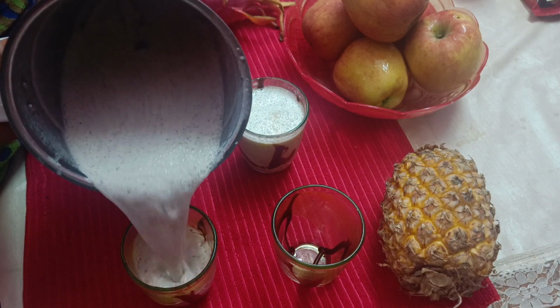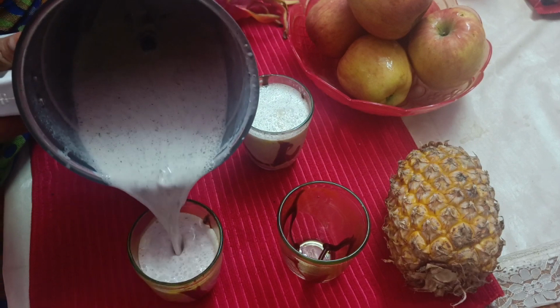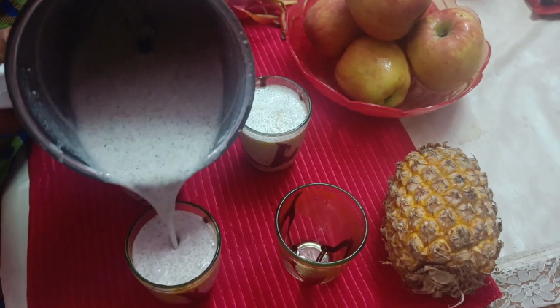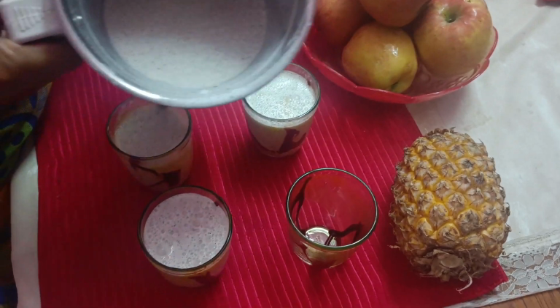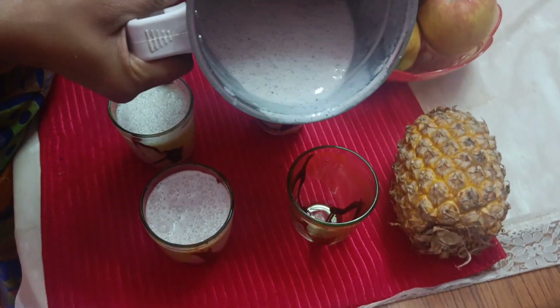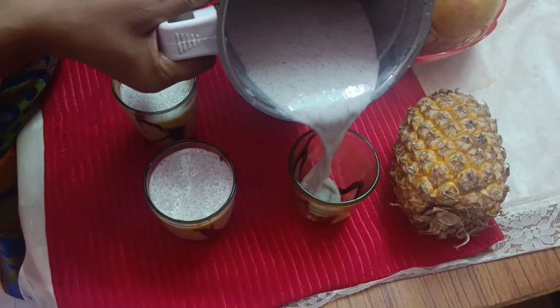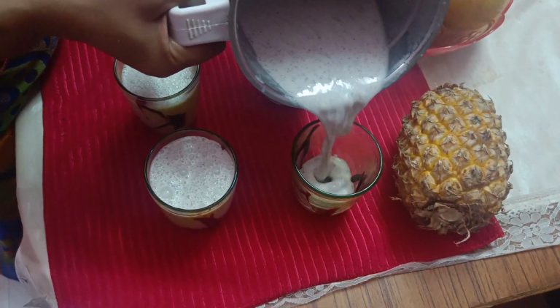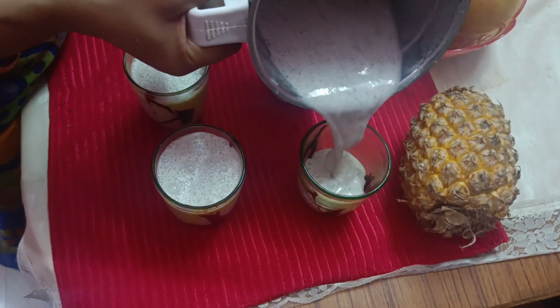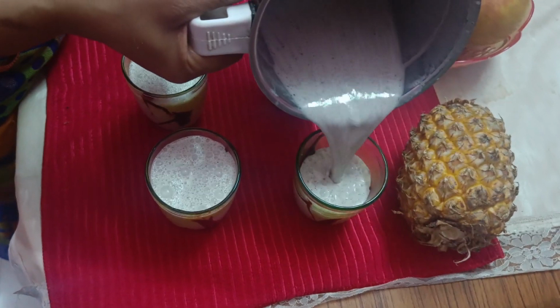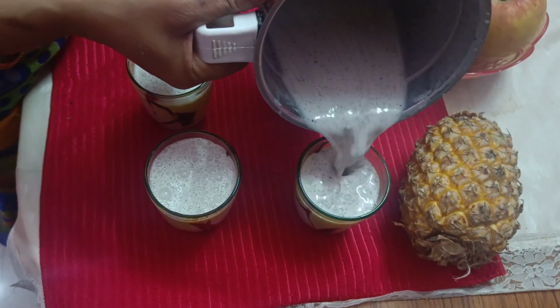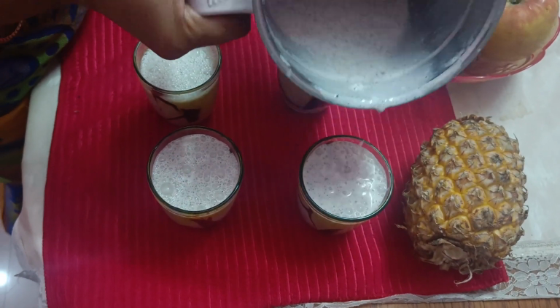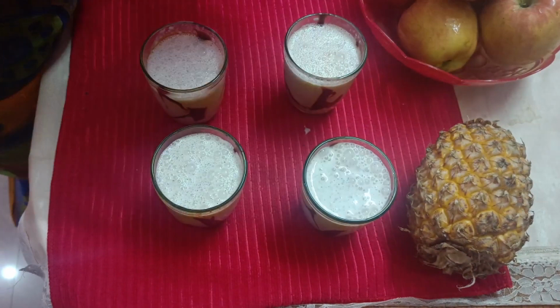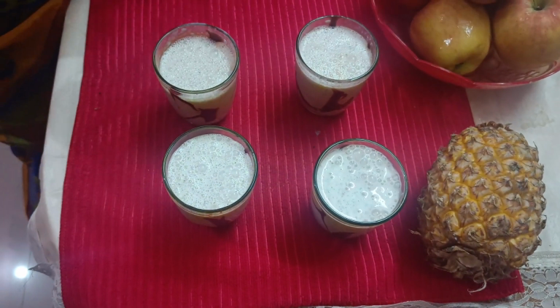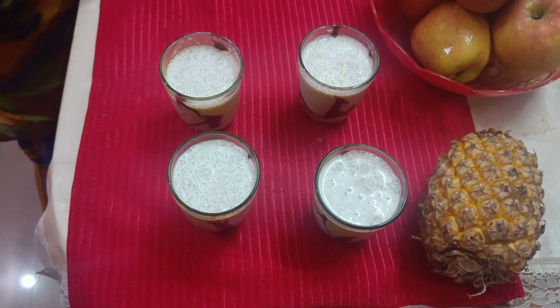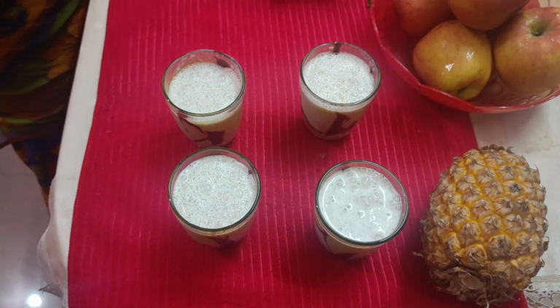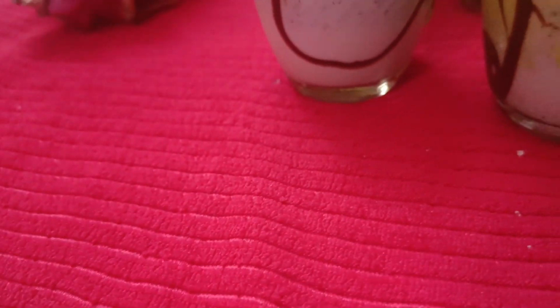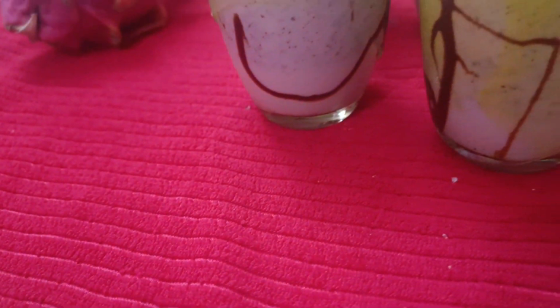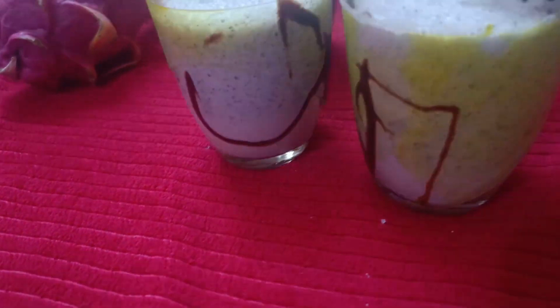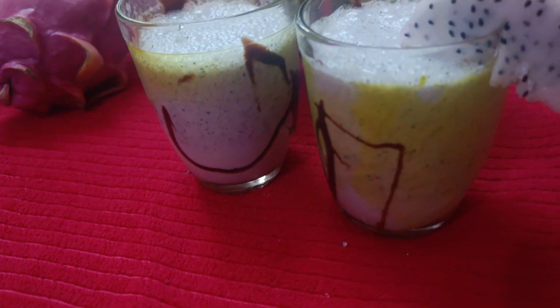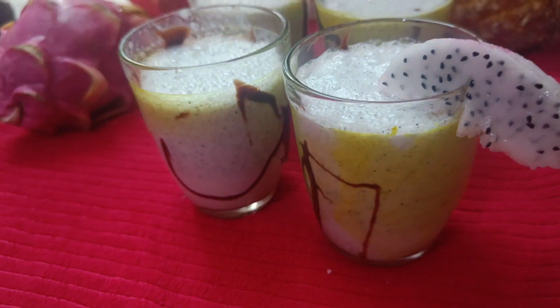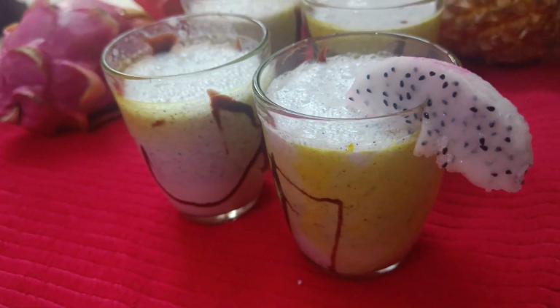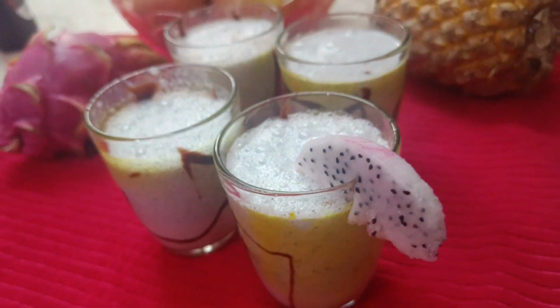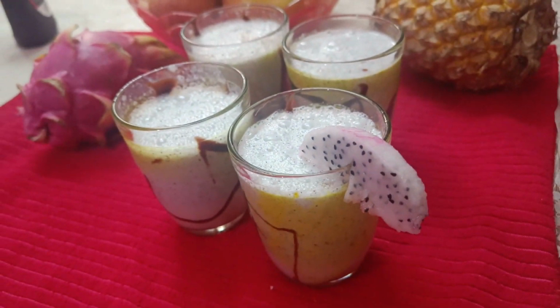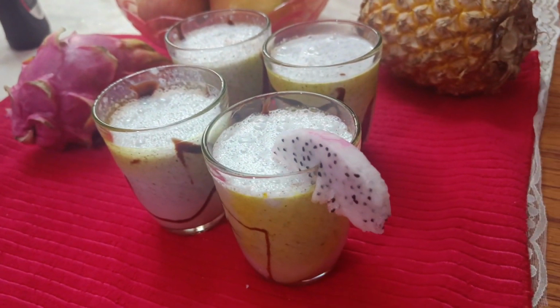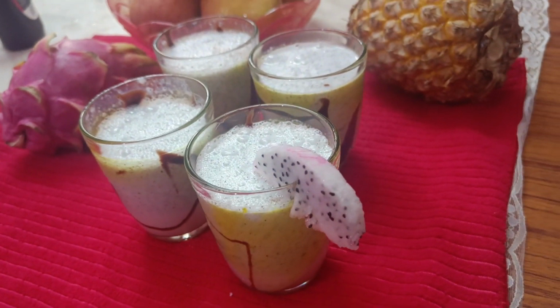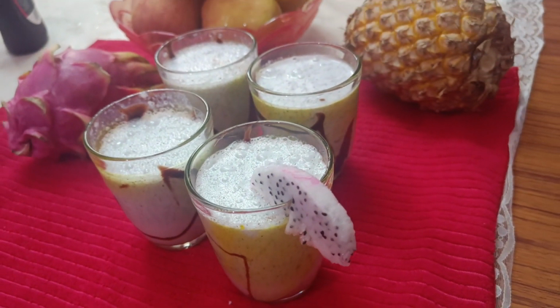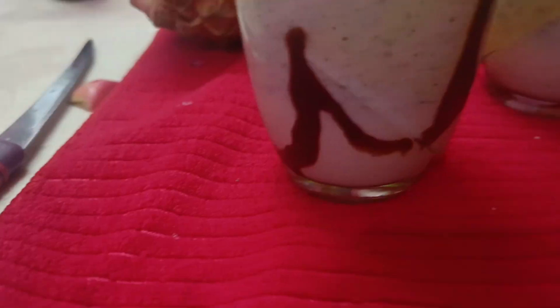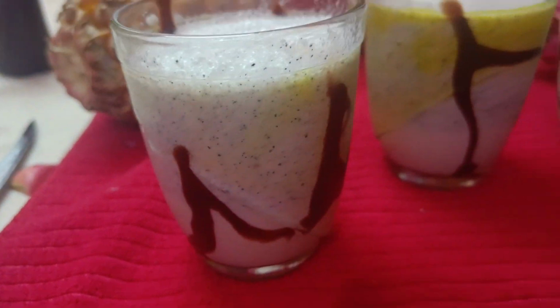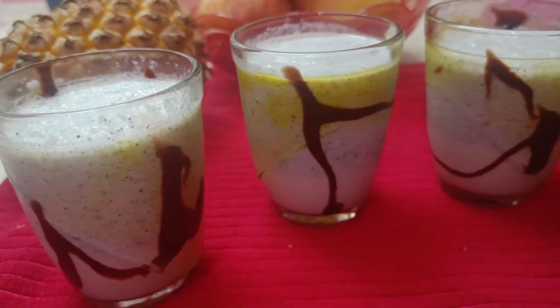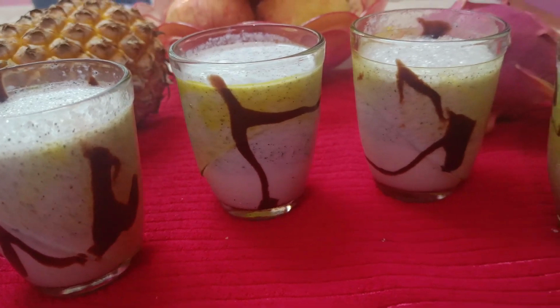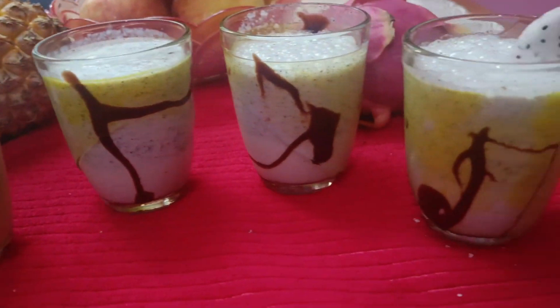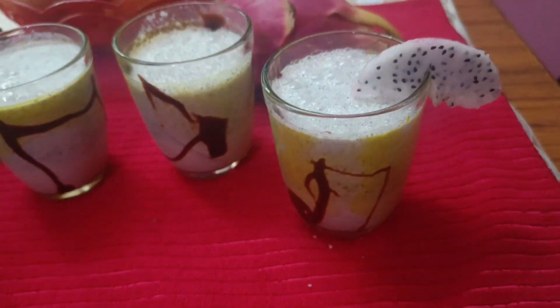Wow! The dragon fruit milkshake is ready. Now, we will enjoy the taste. Subscribe, like, share and comment. Thanks for watching.